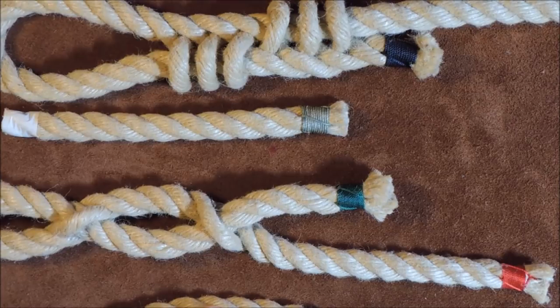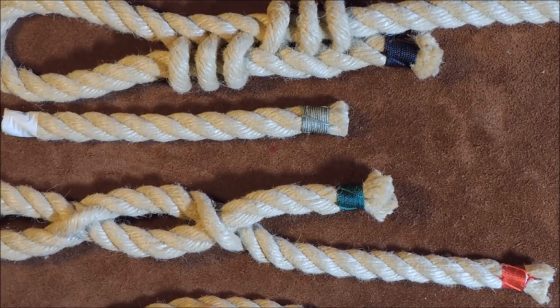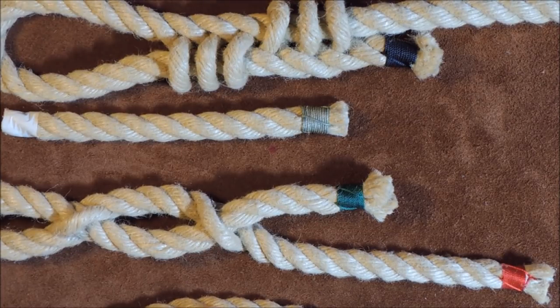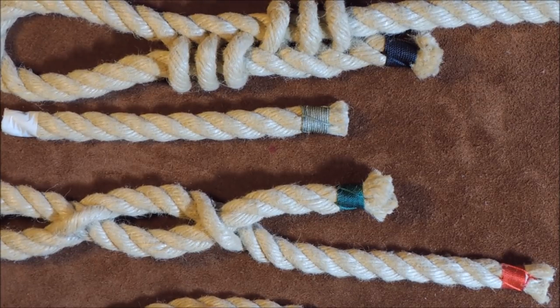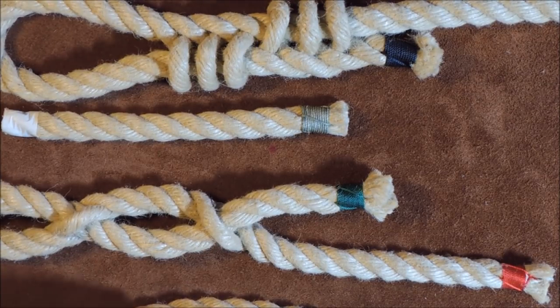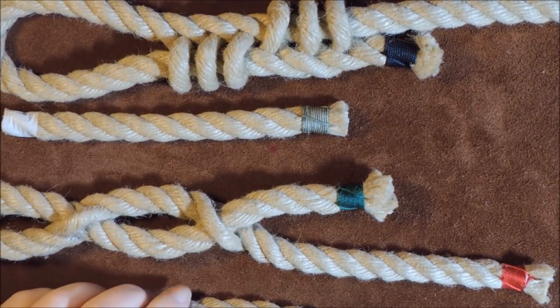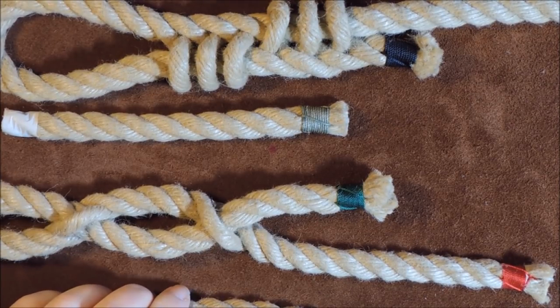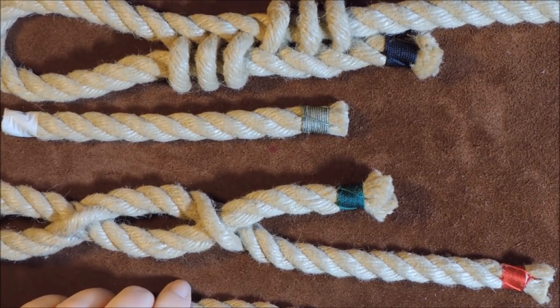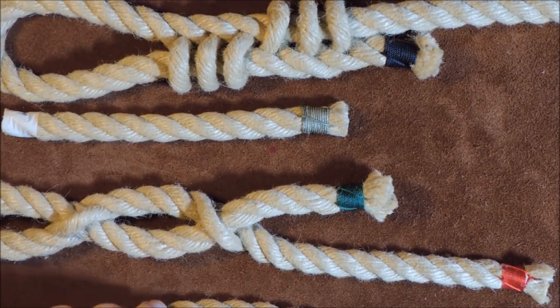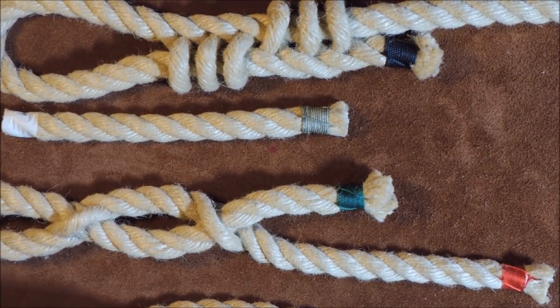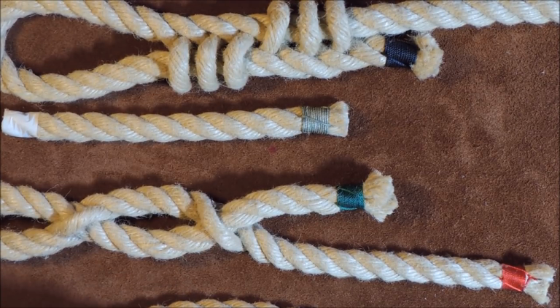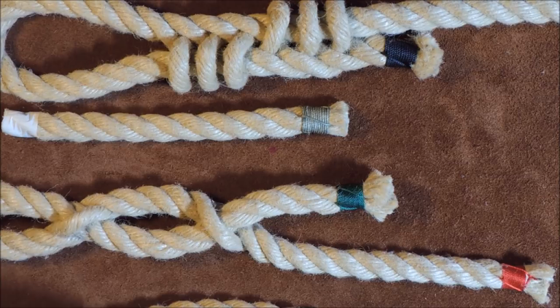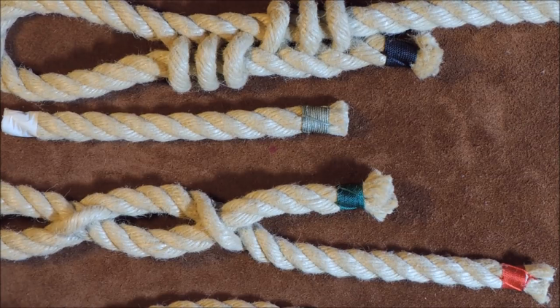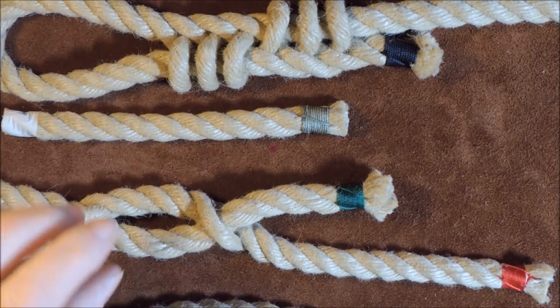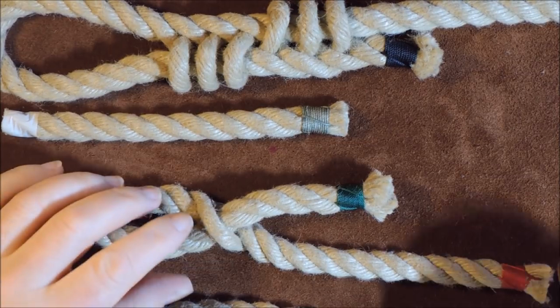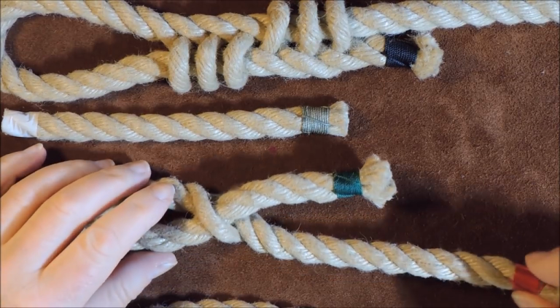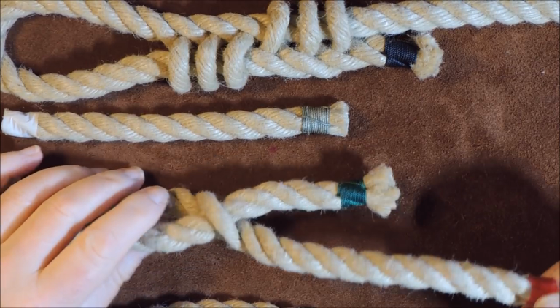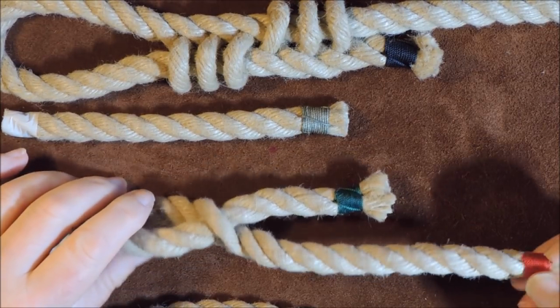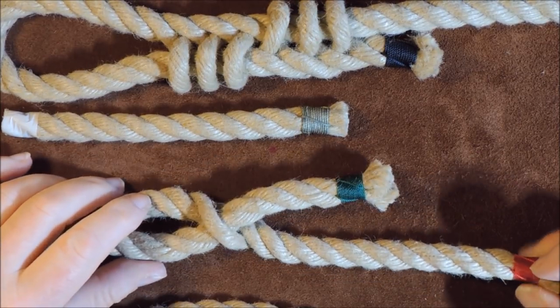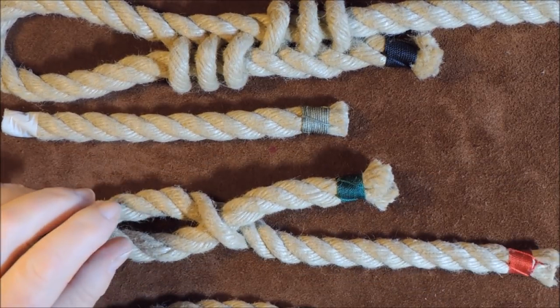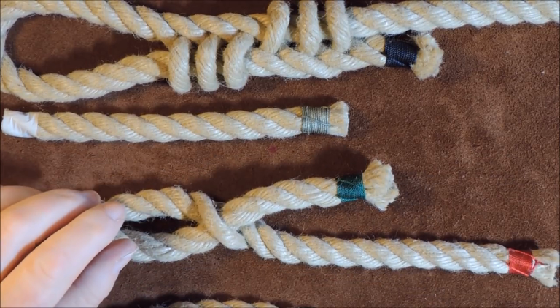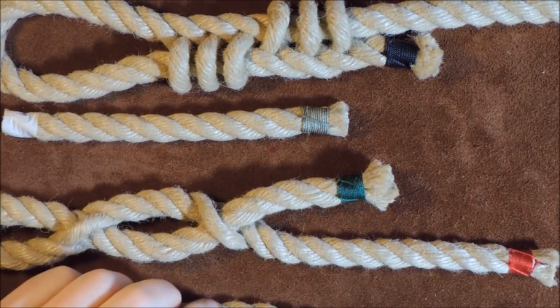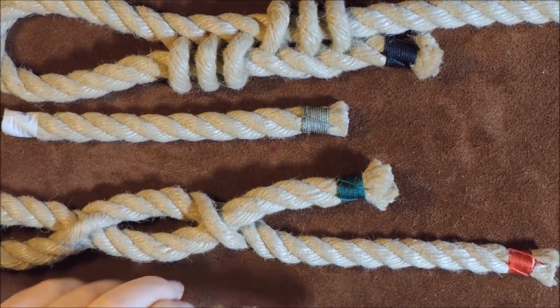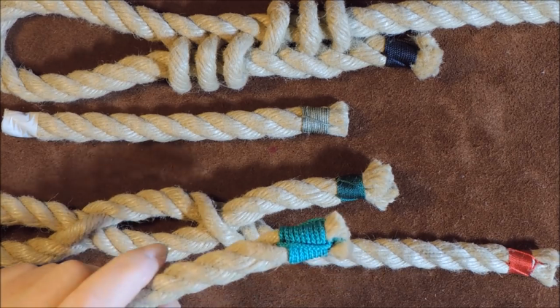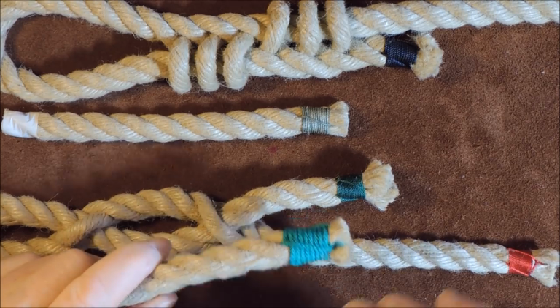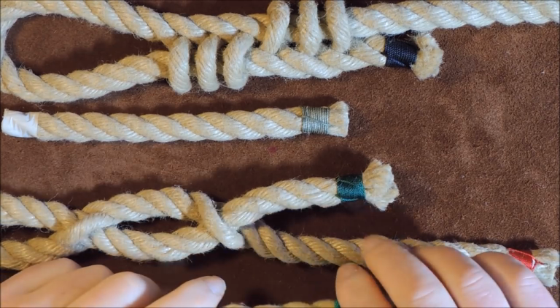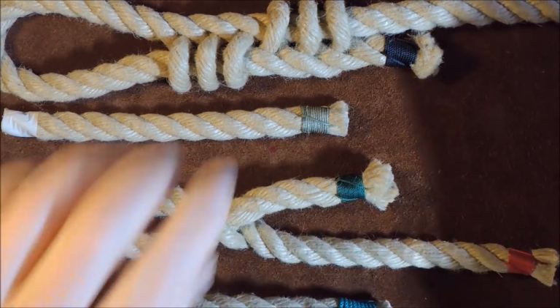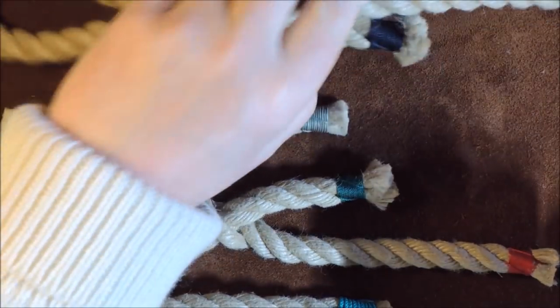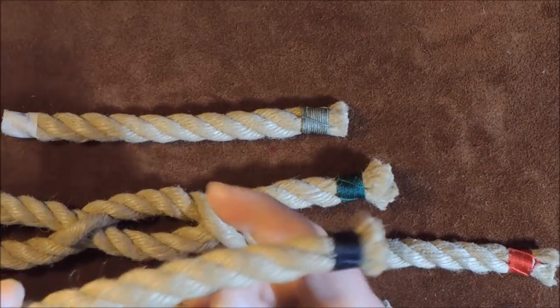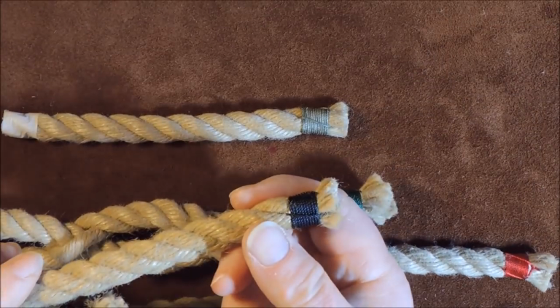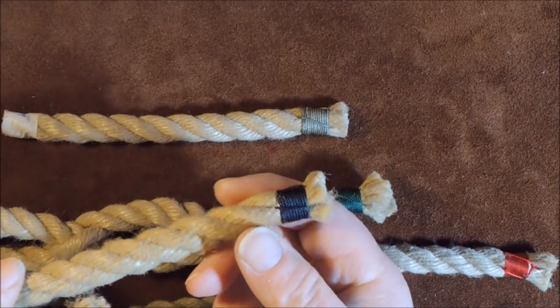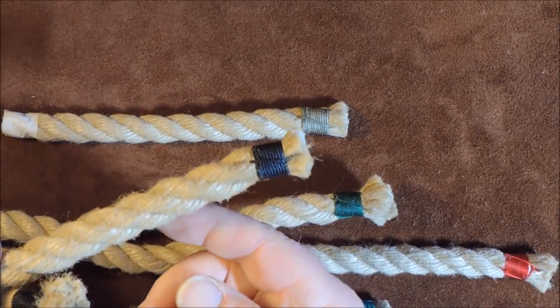Sailmakers whipping. Hello everybody, welcome back. Today's exercise is learning how to do whipping — the idea being that it will actually prevent the end of a rope from fraying.